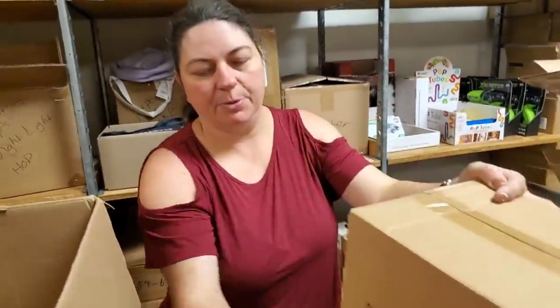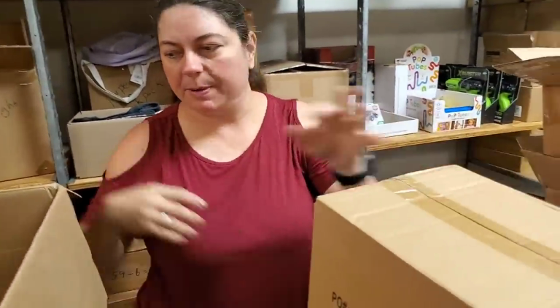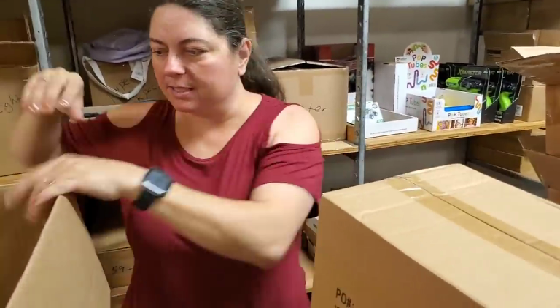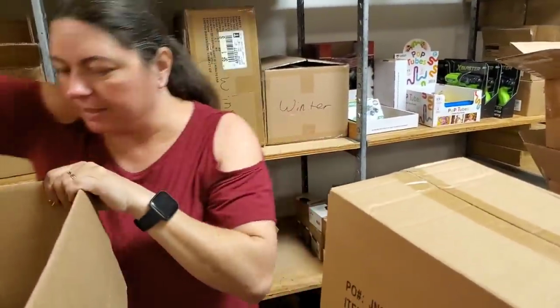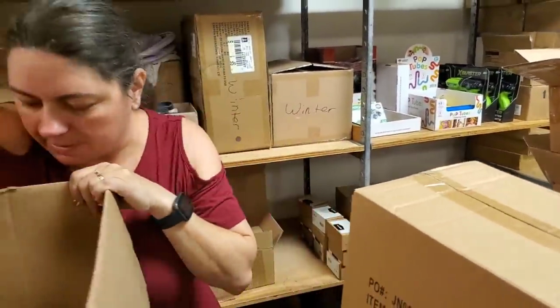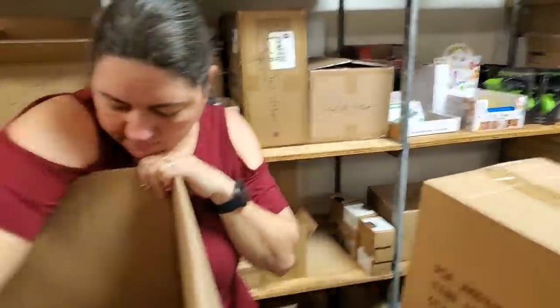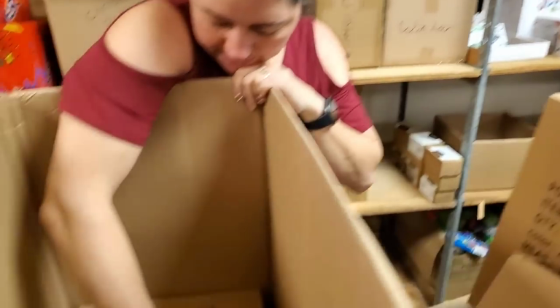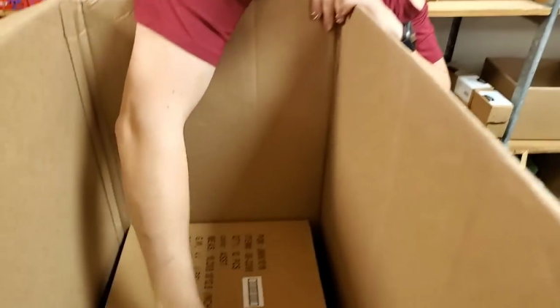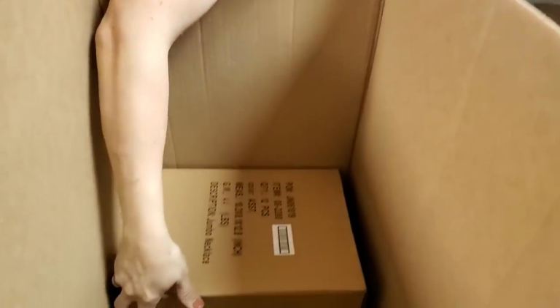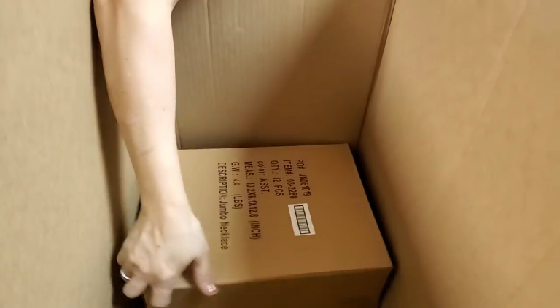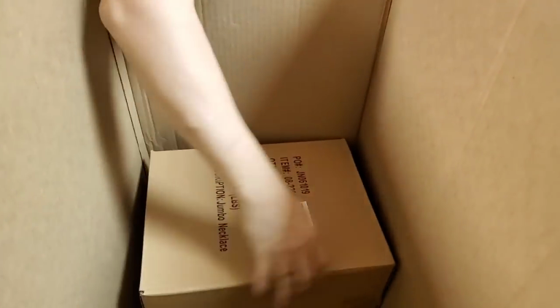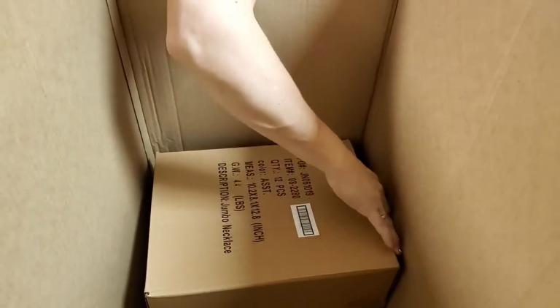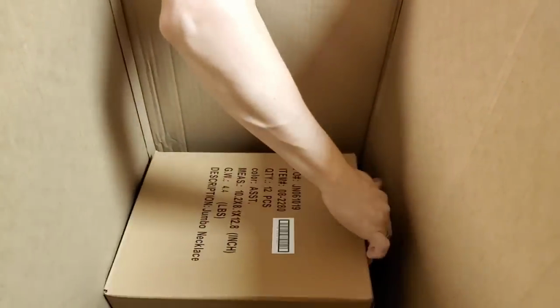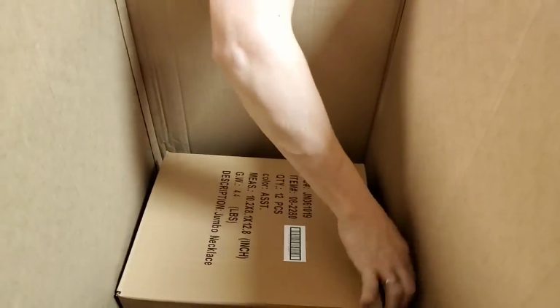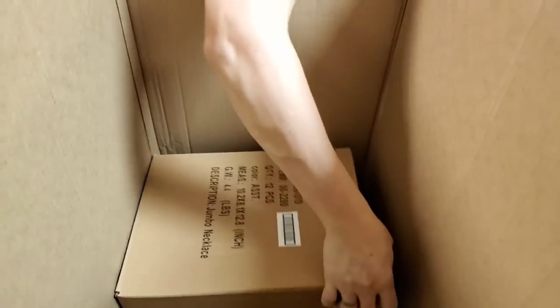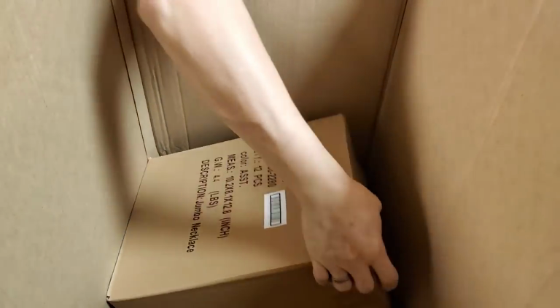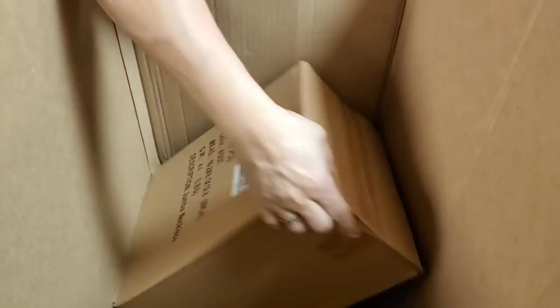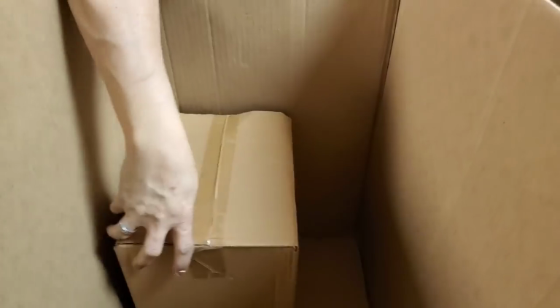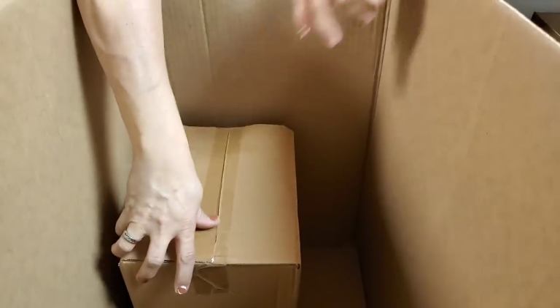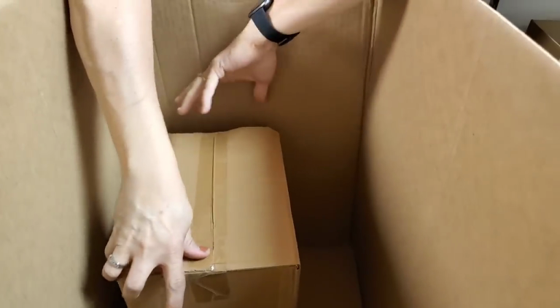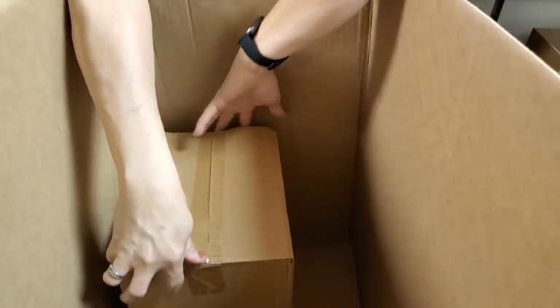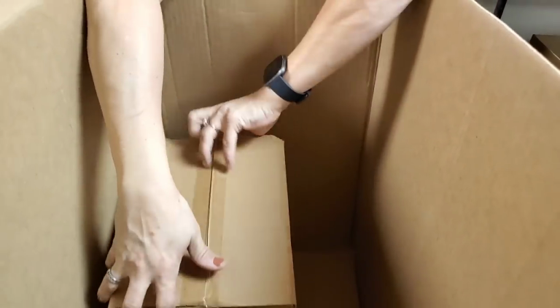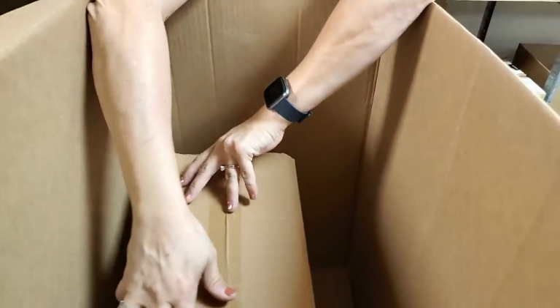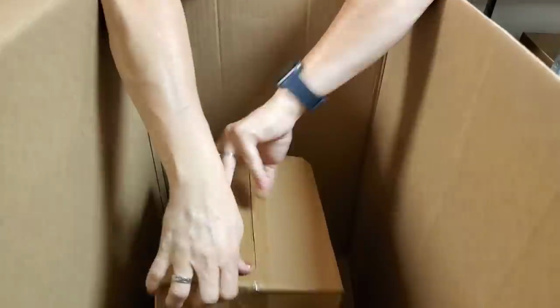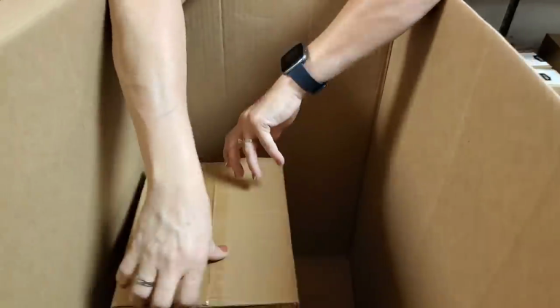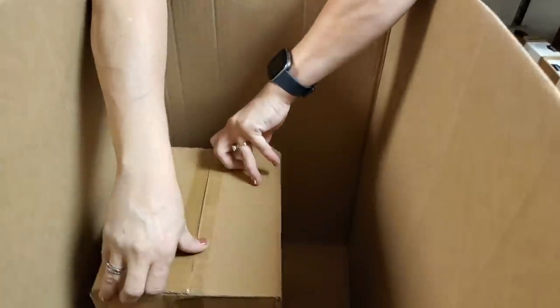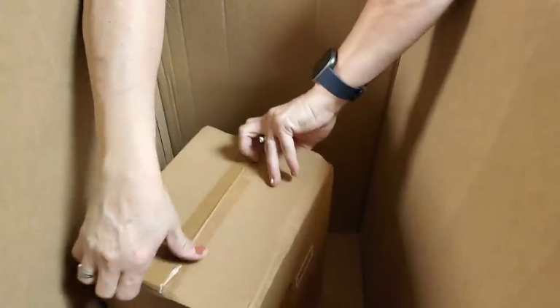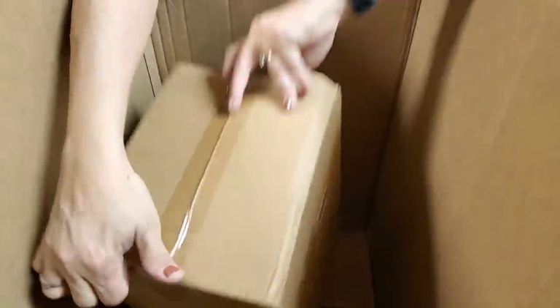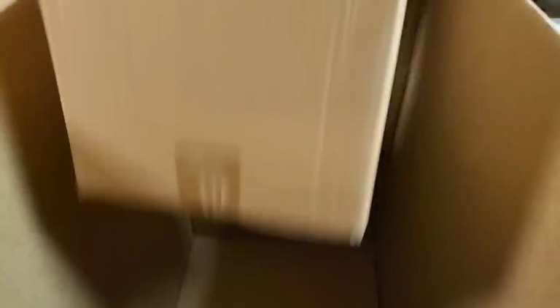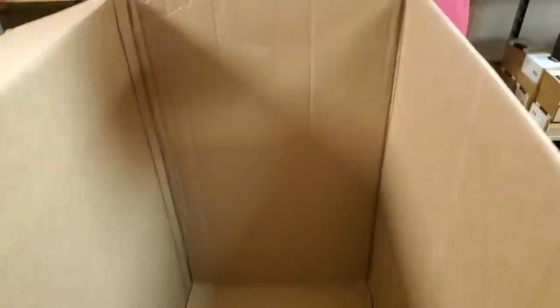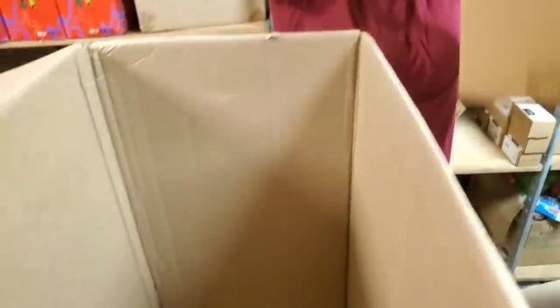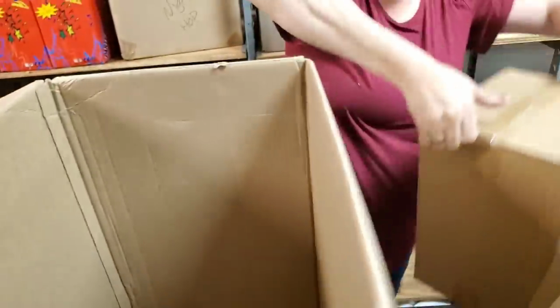I'm going to pull these boxes out and get this box out of my way. I think these two boxes are the same.